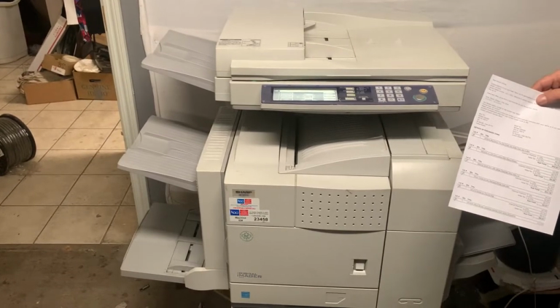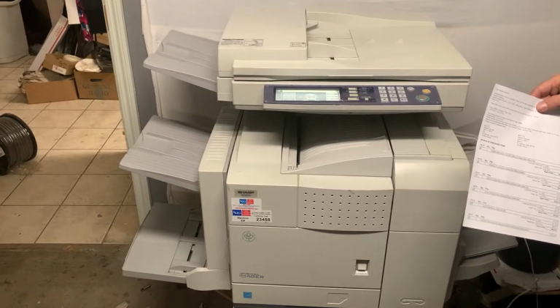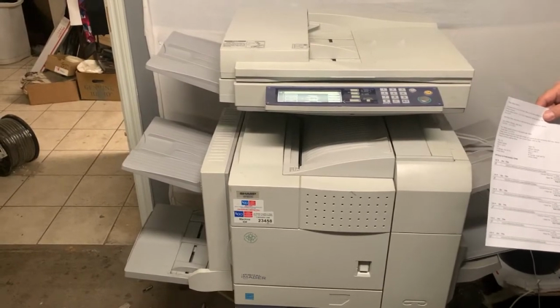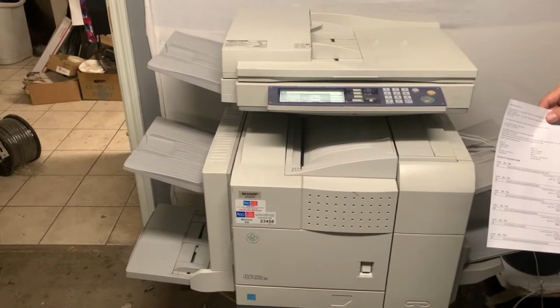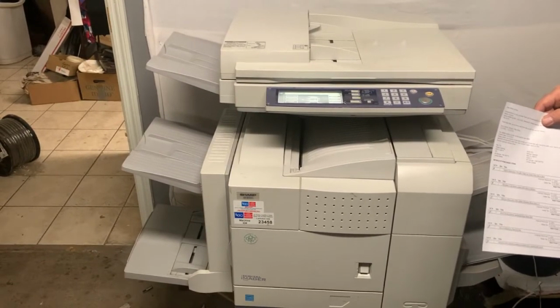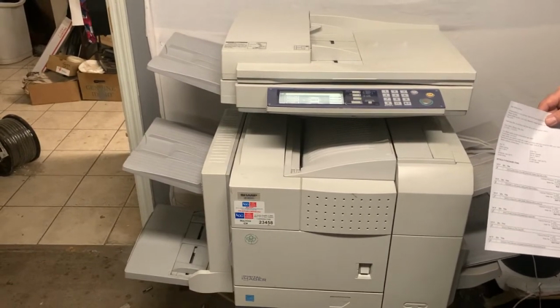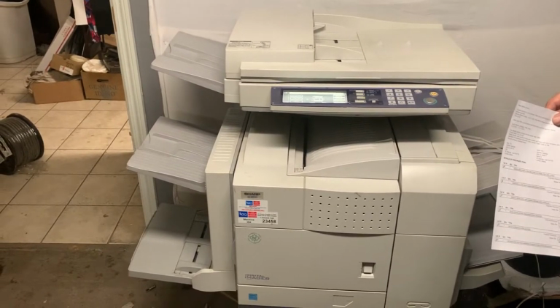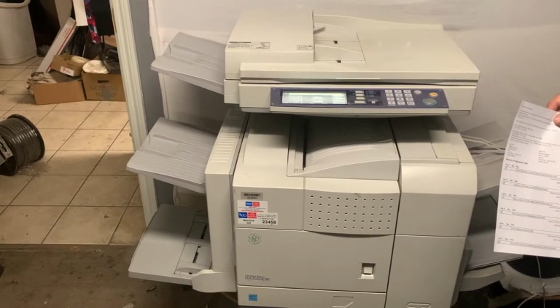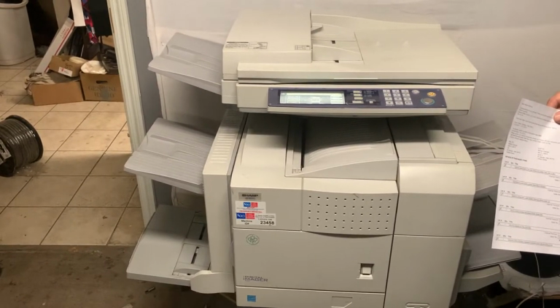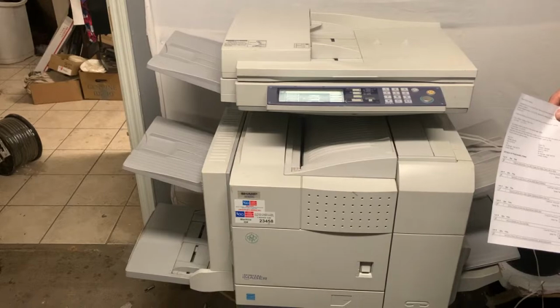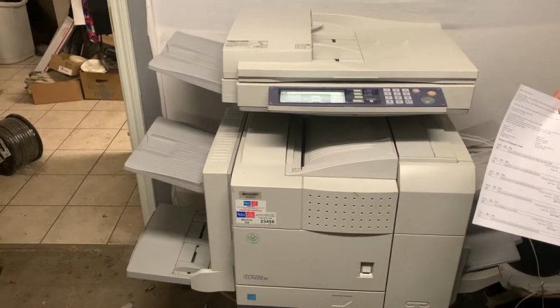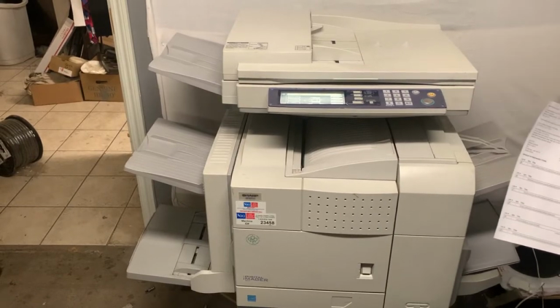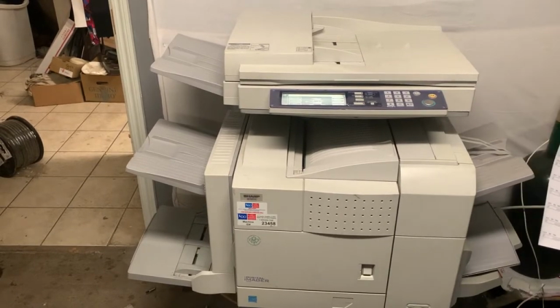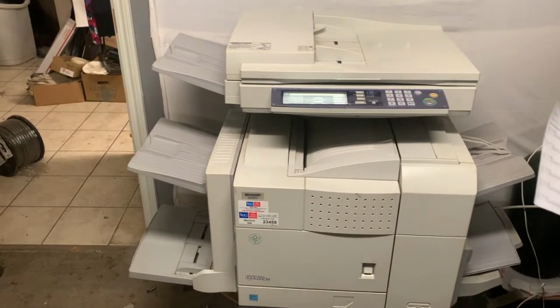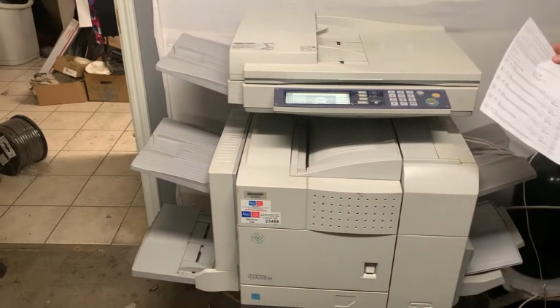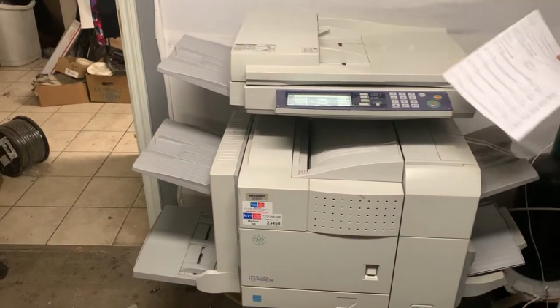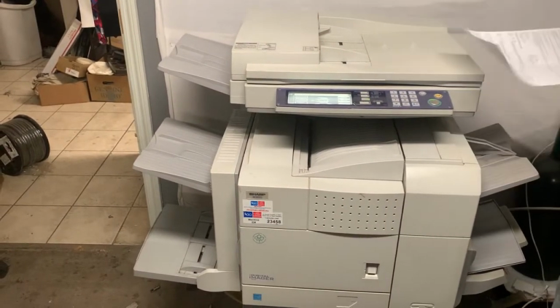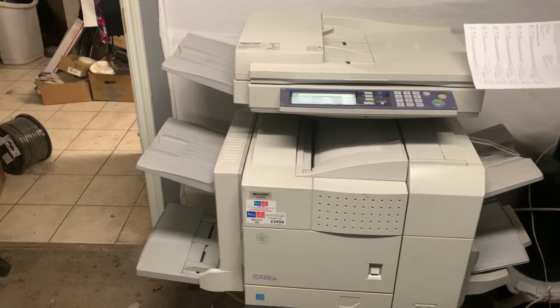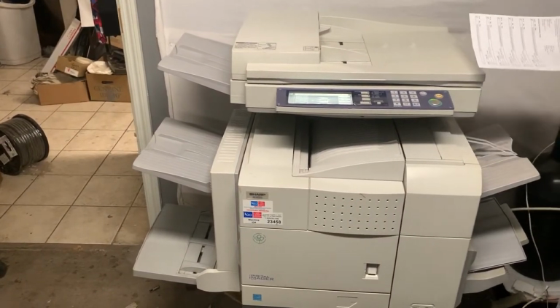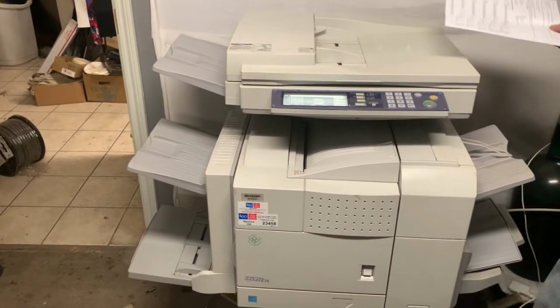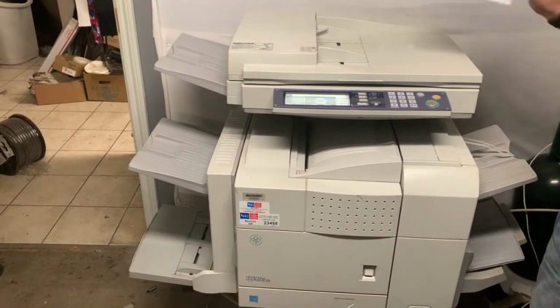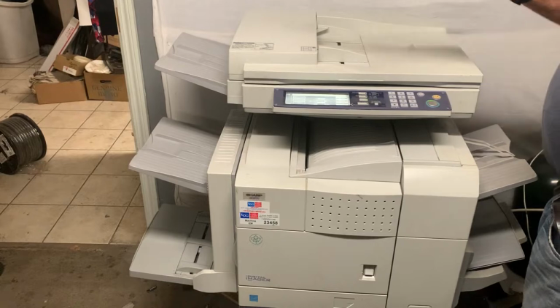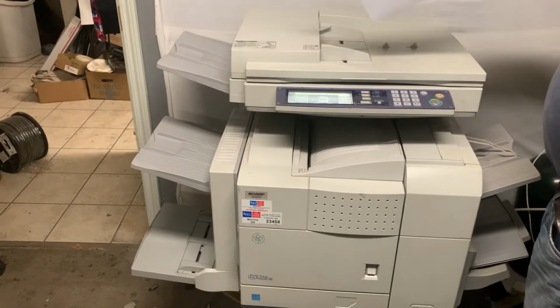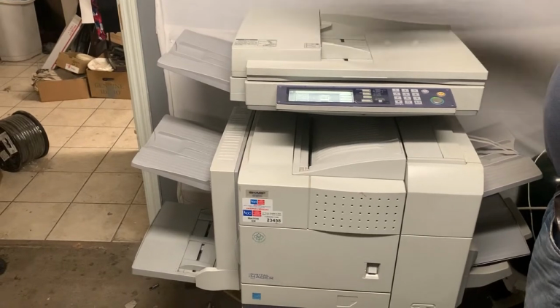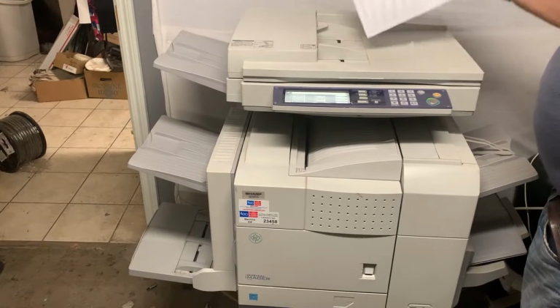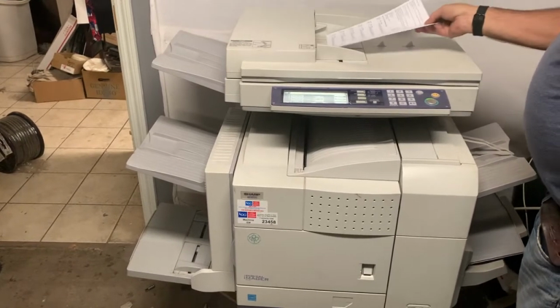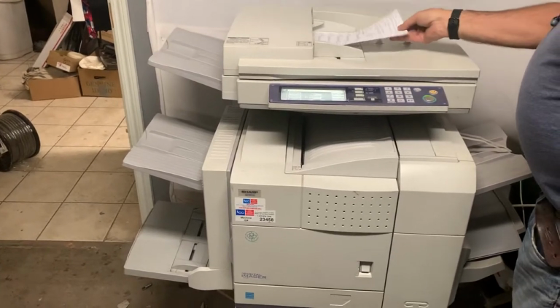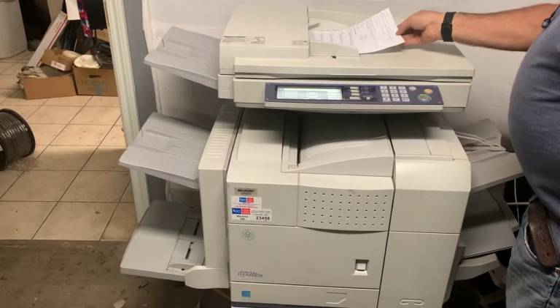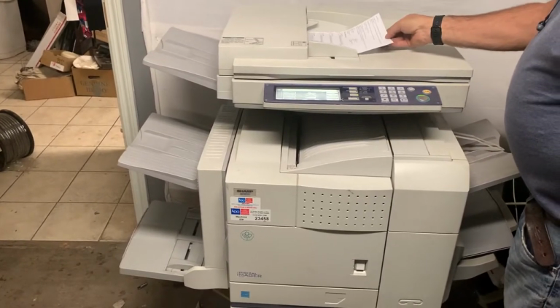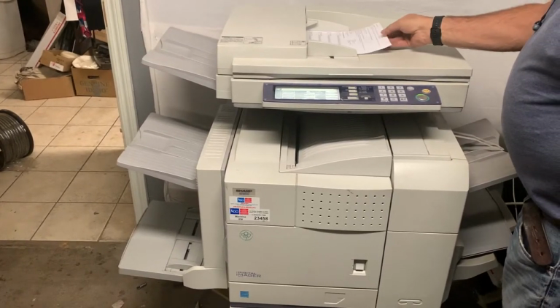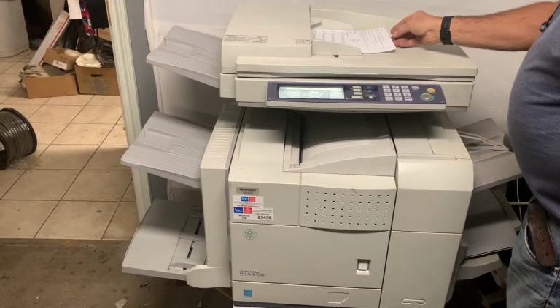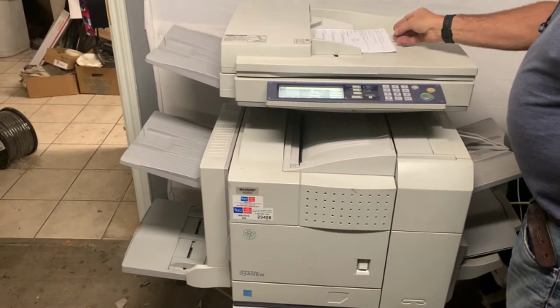This thing will staple and it'll do all kinds of stuff — collate, two-sided. It's got different size paper drawers. You can see online there. It's quite a mega machine.